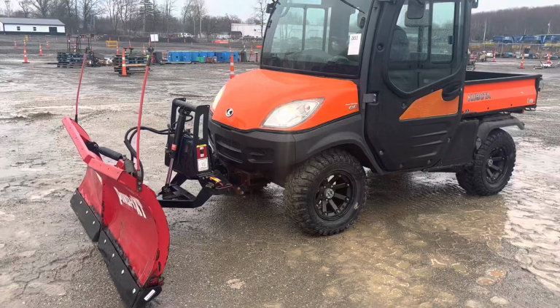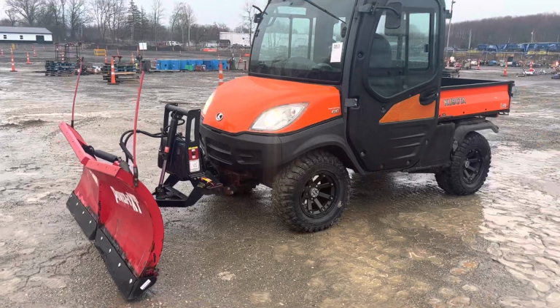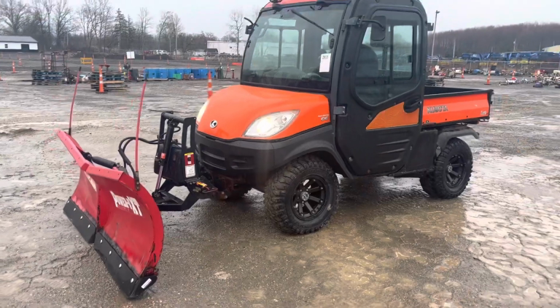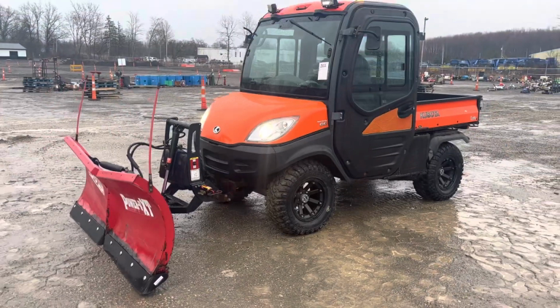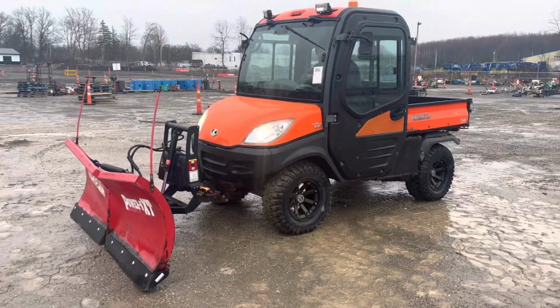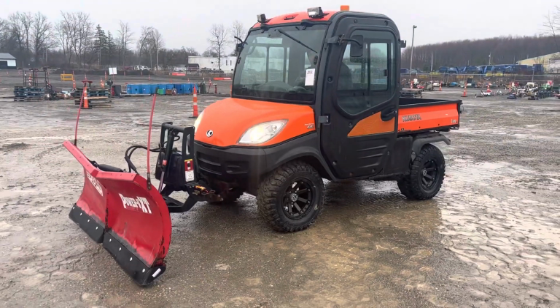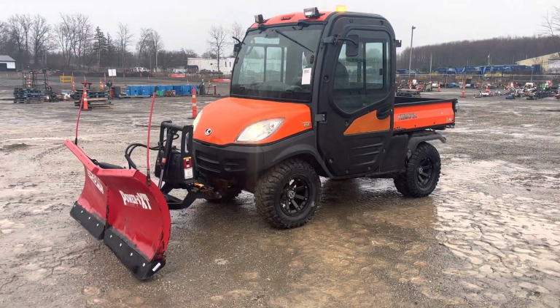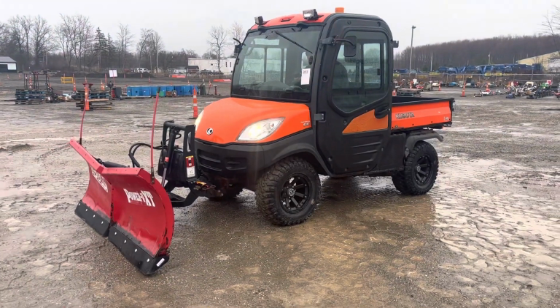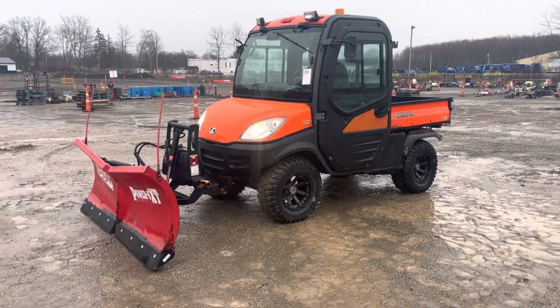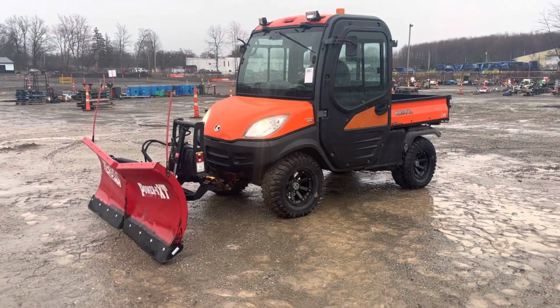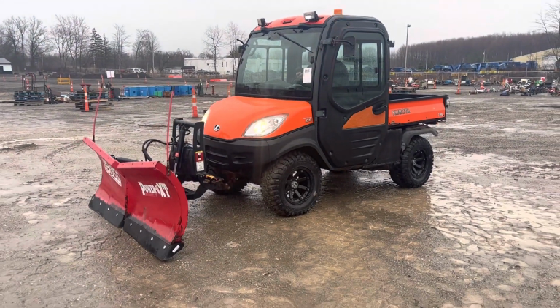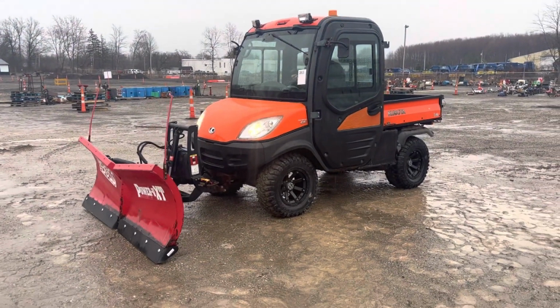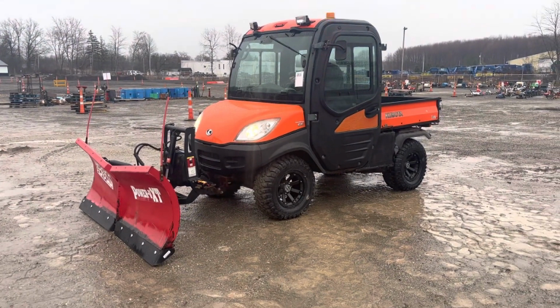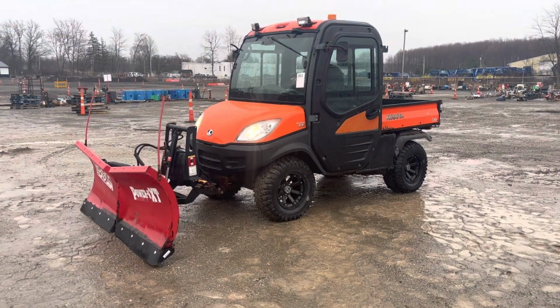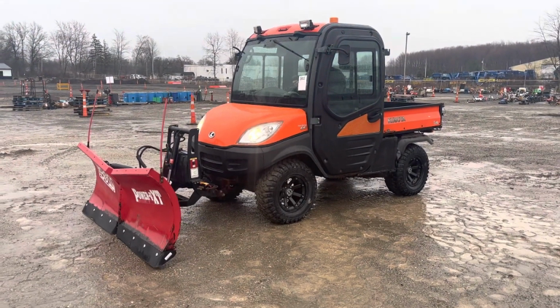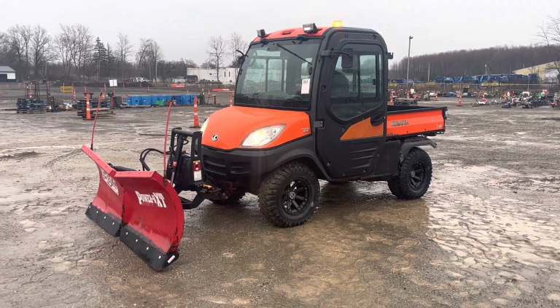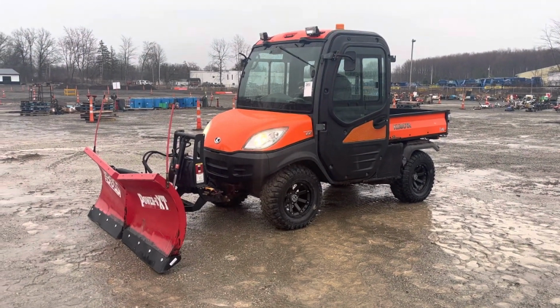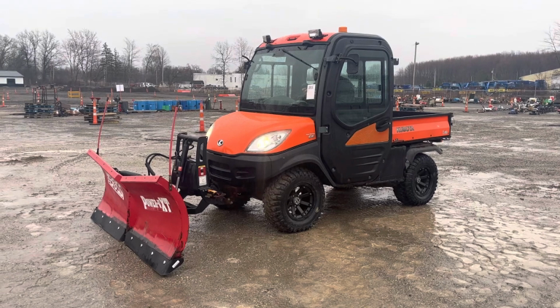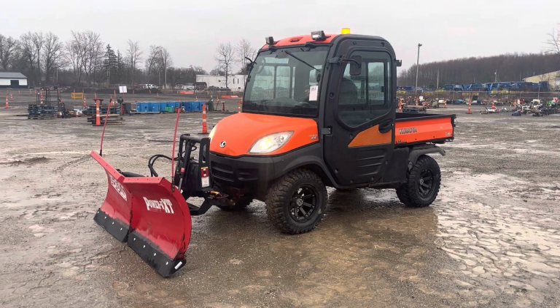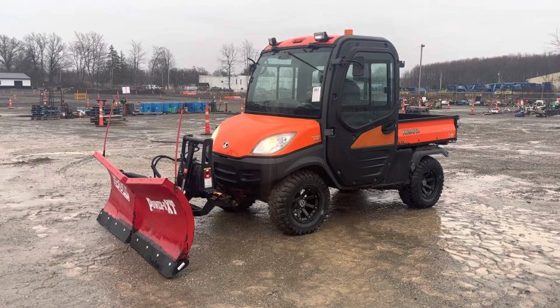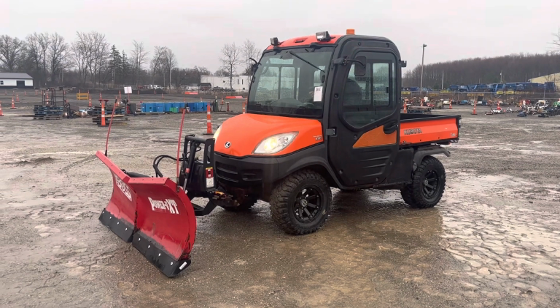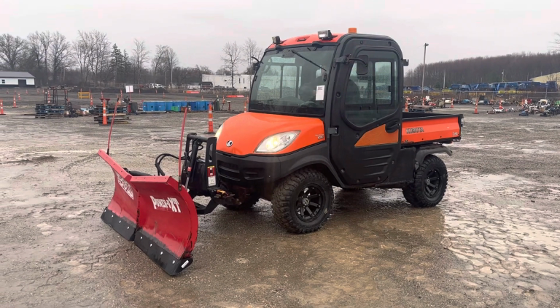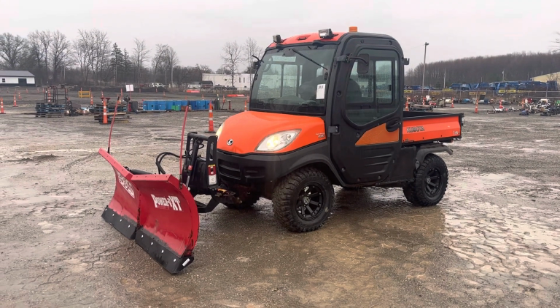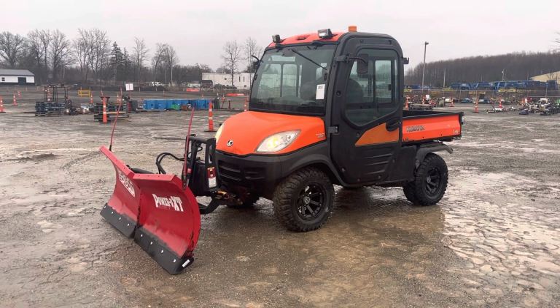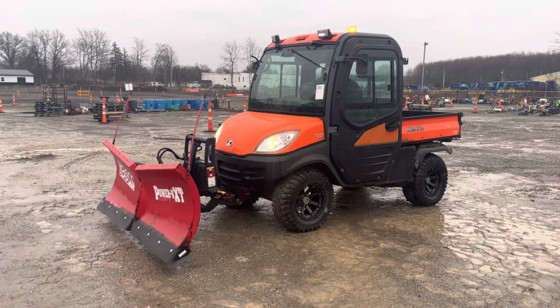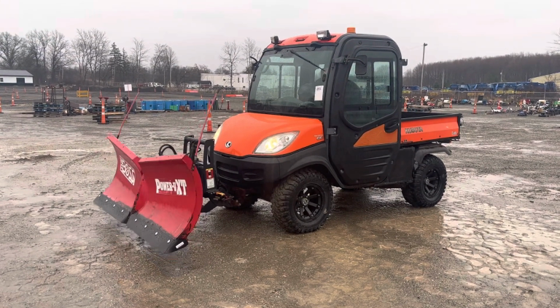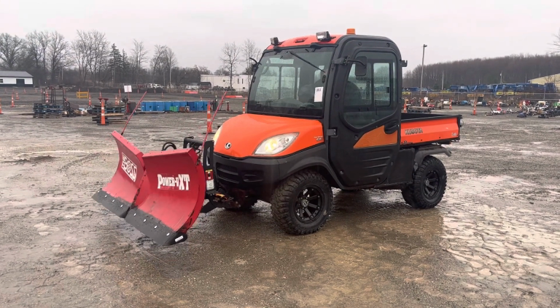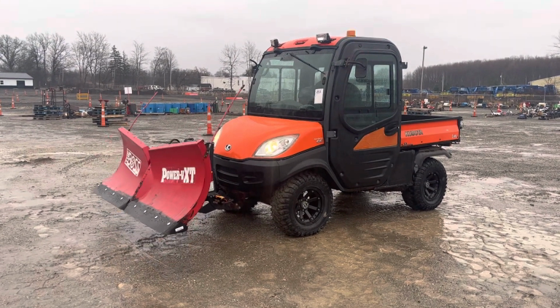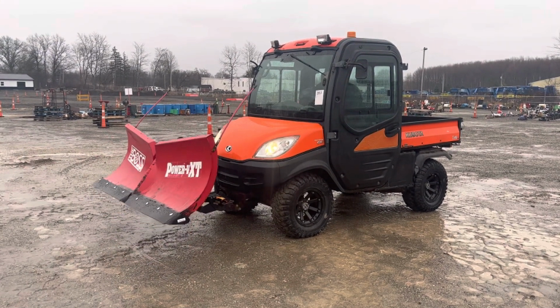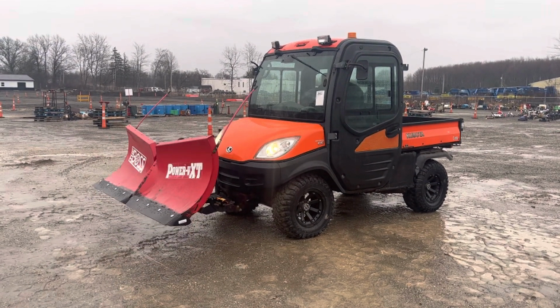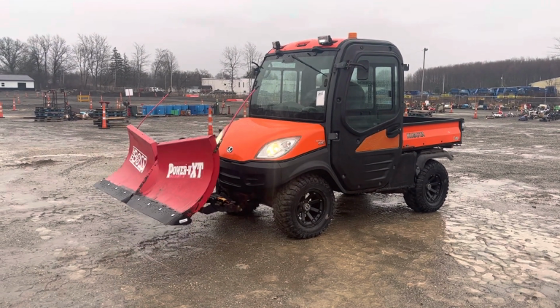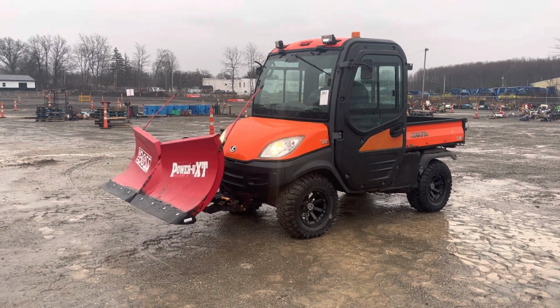This is our 2011 in the April auction — I believe it's a 2010, I'm not 100% certain on the year. It's a Kubota RTV 1100.